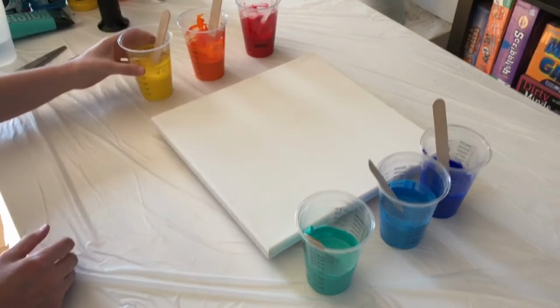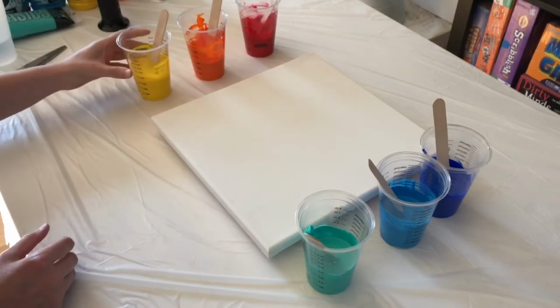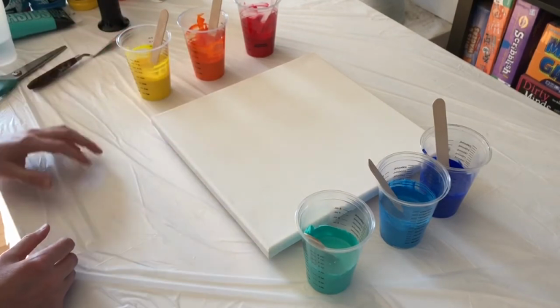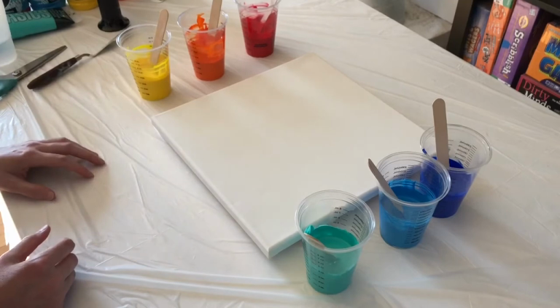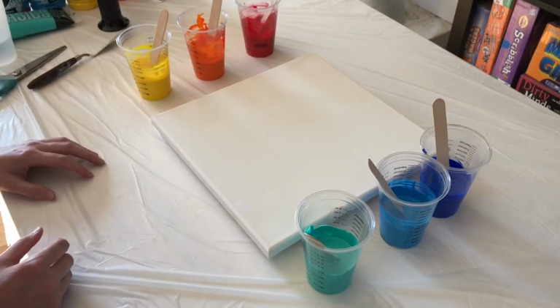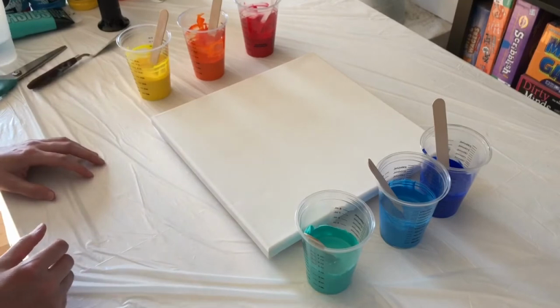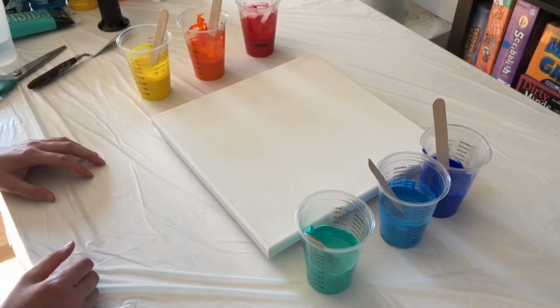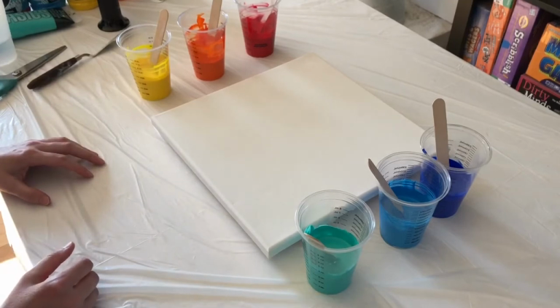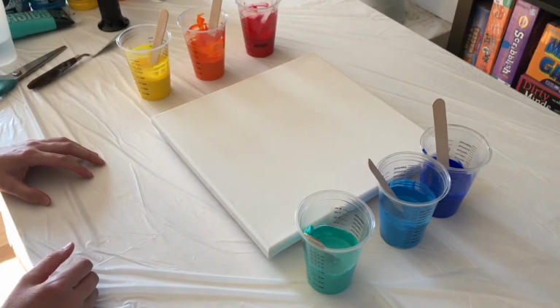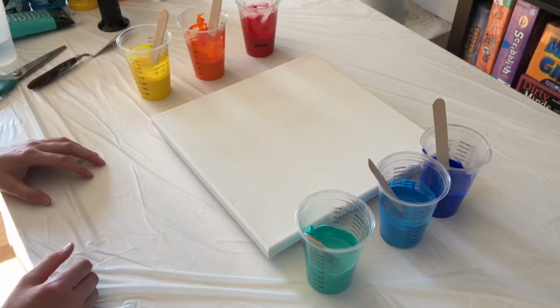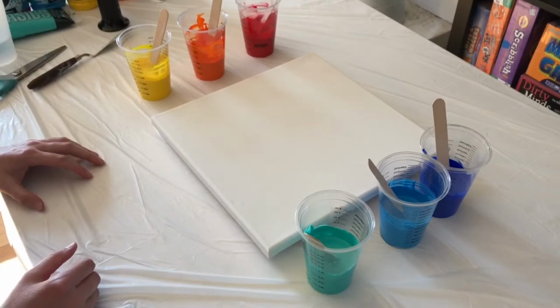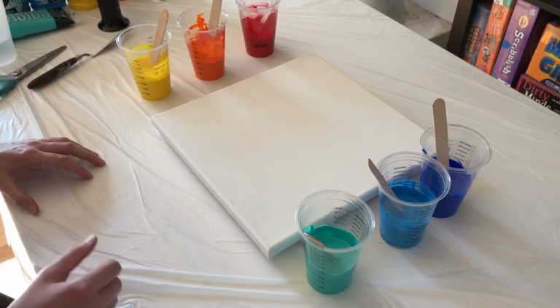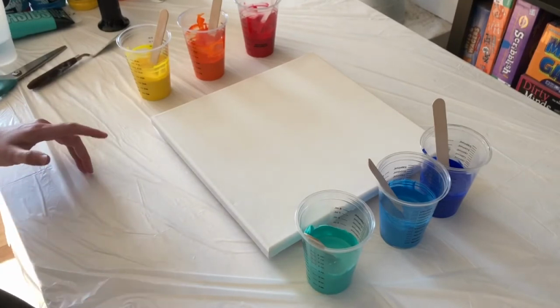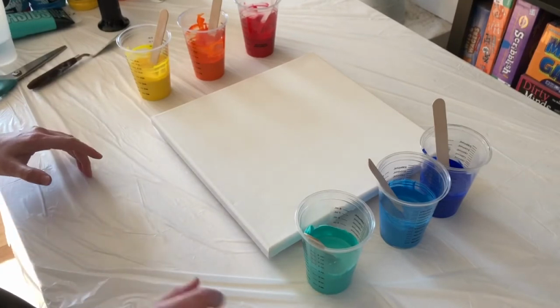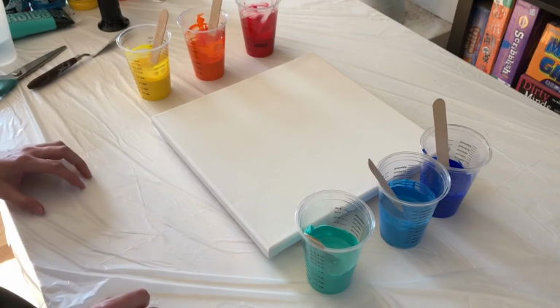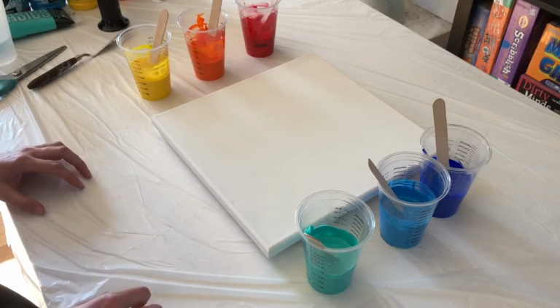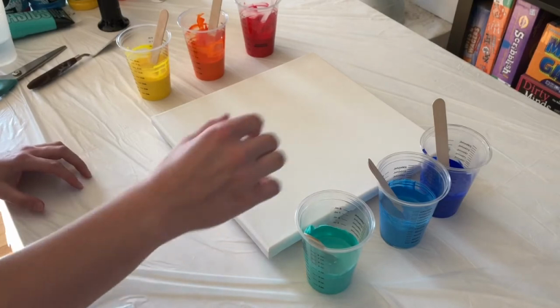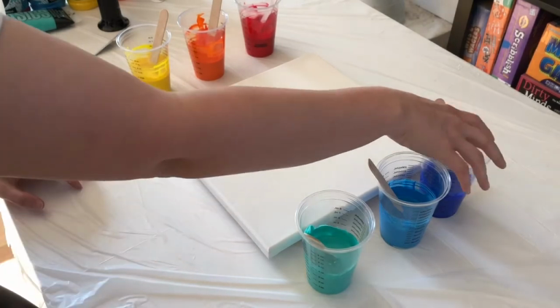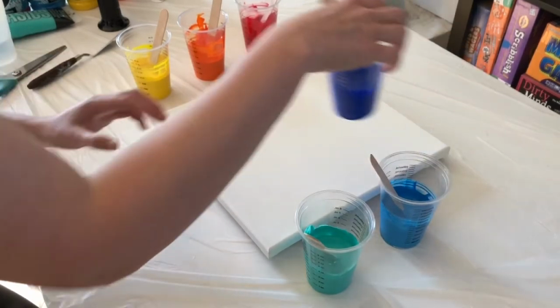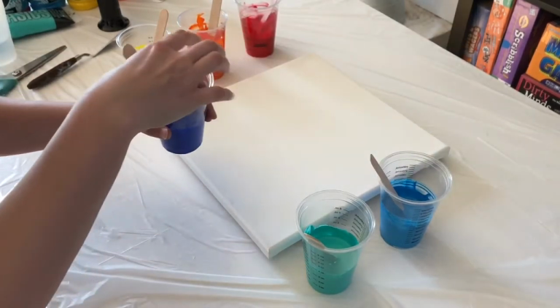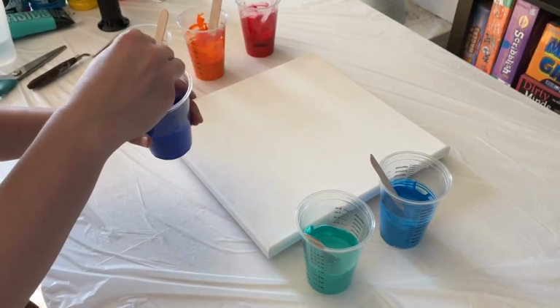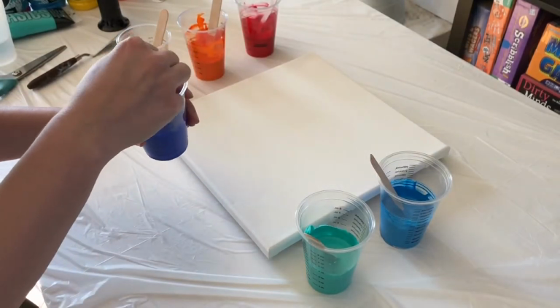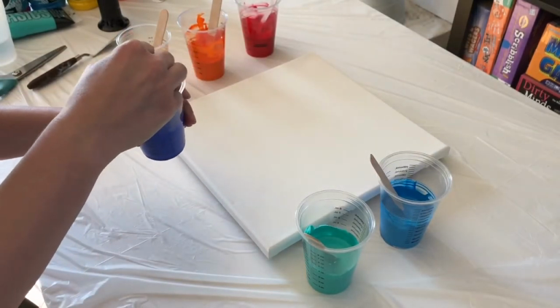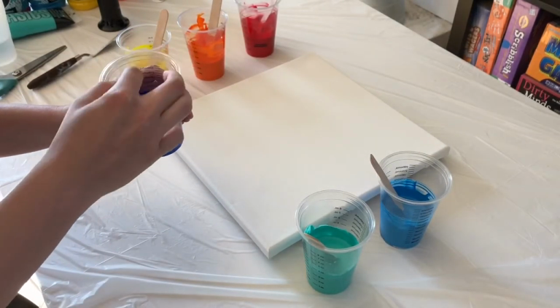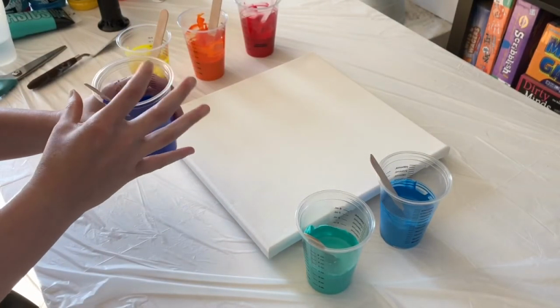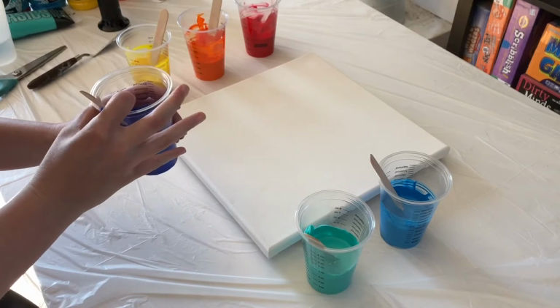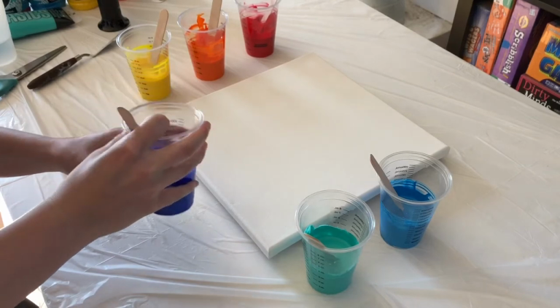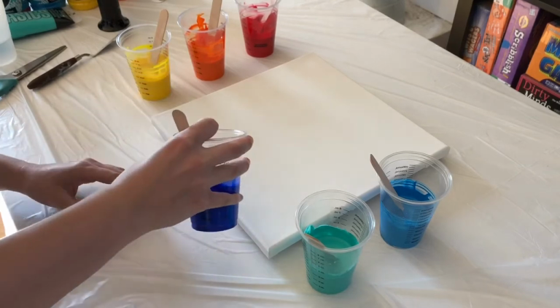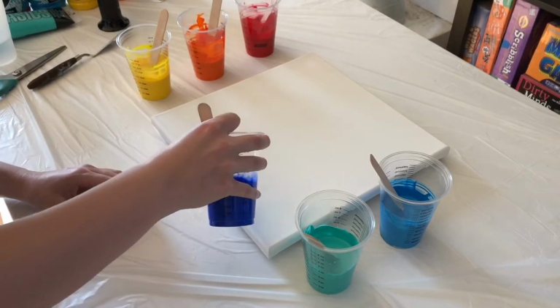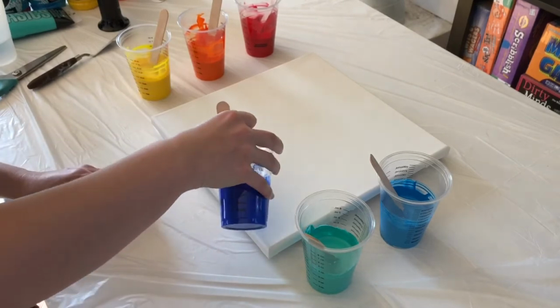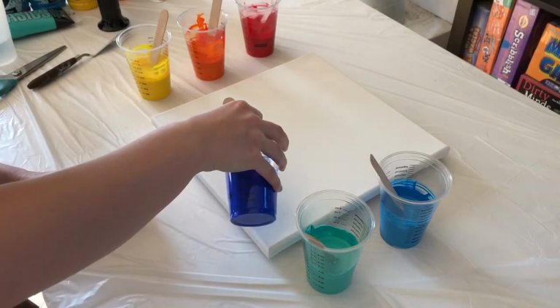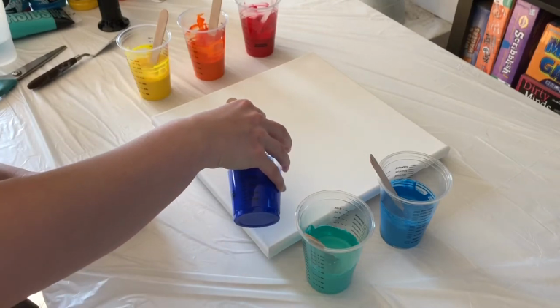And these are all mixed with just Floetrol and a tiny bit of water. I think I'm going to start with just a puddle of blue on this end here.